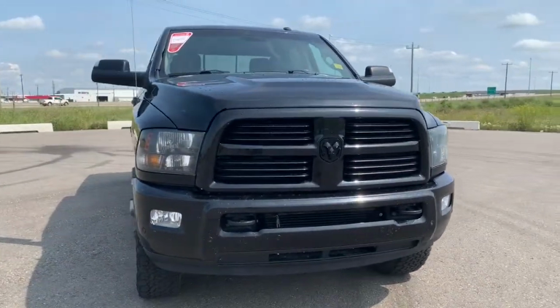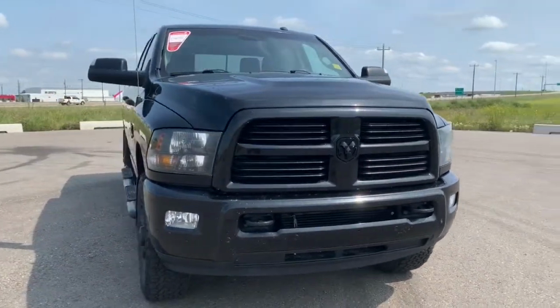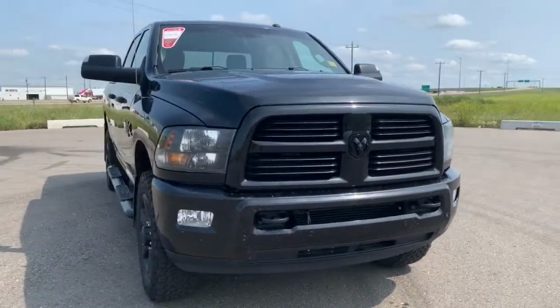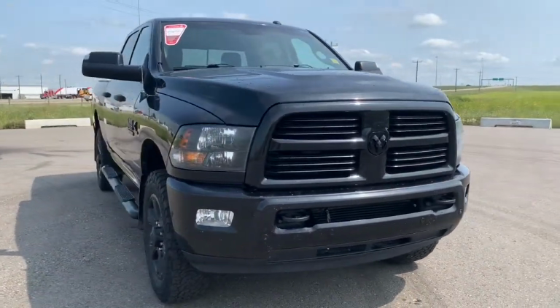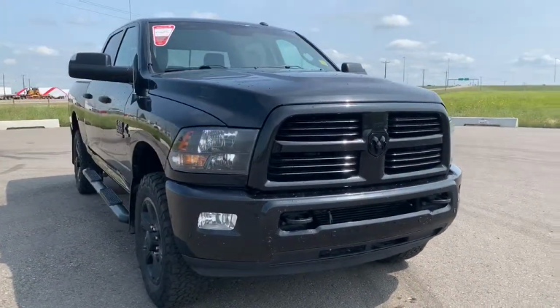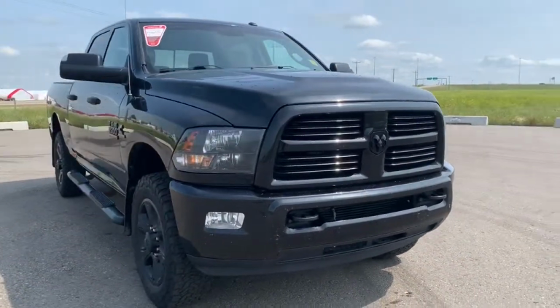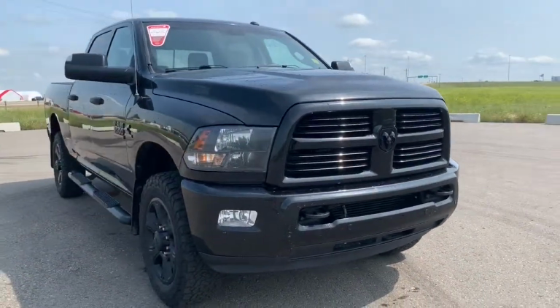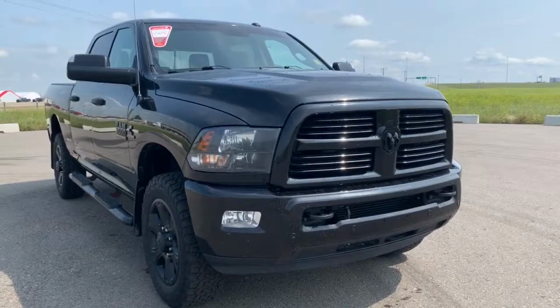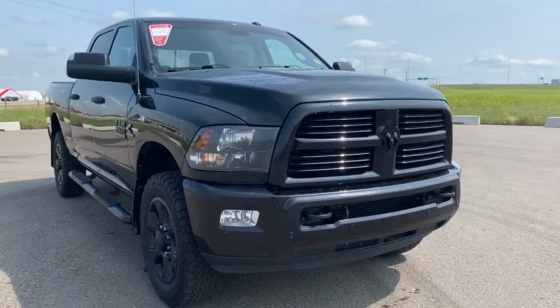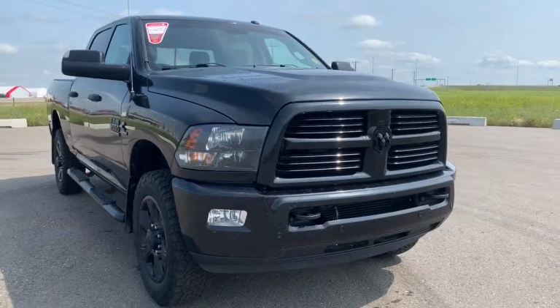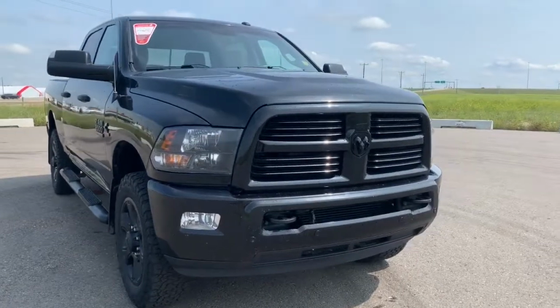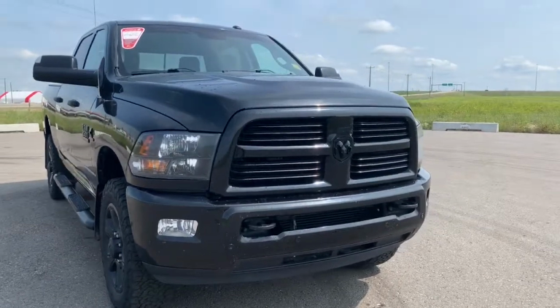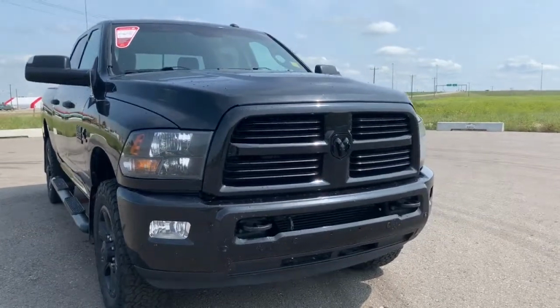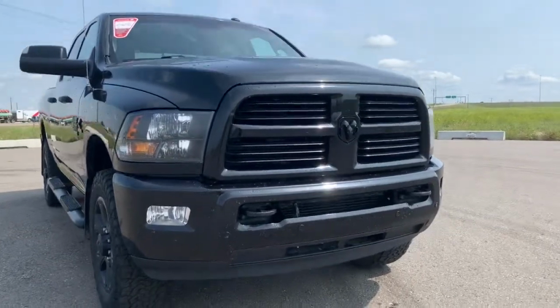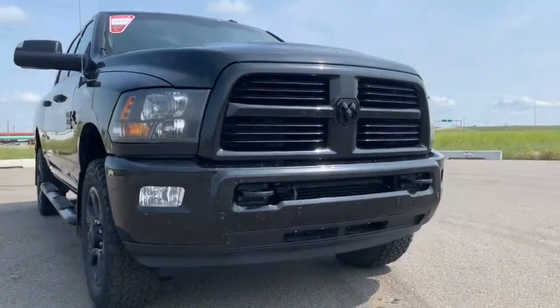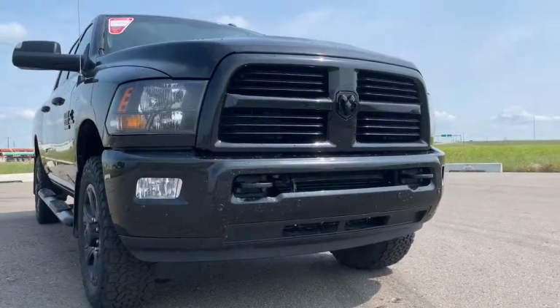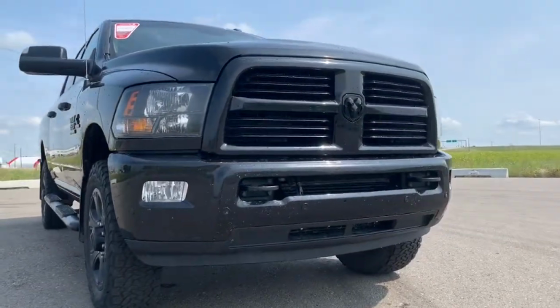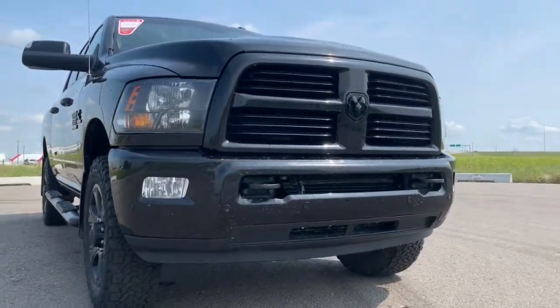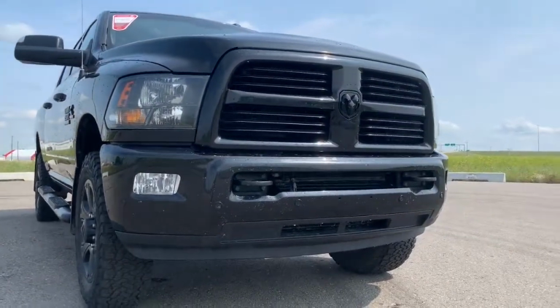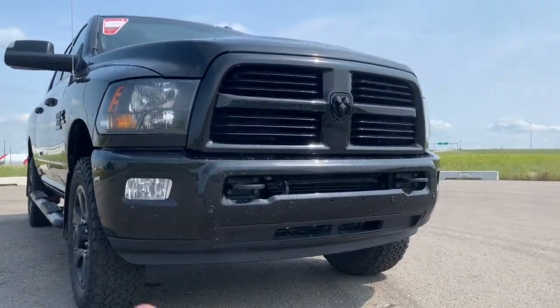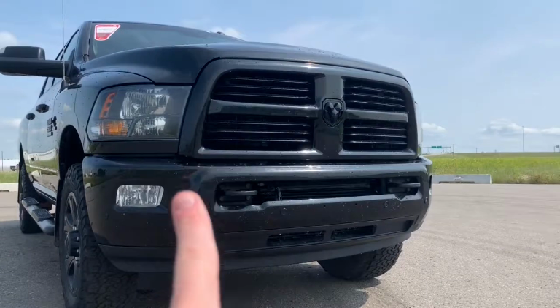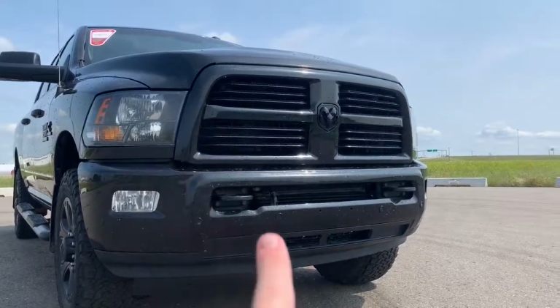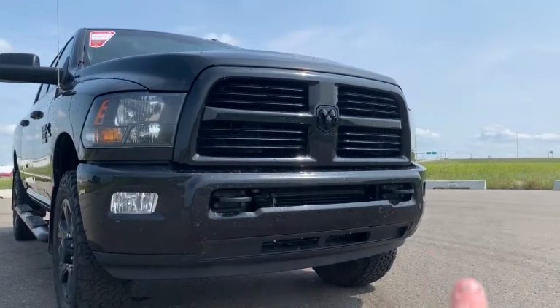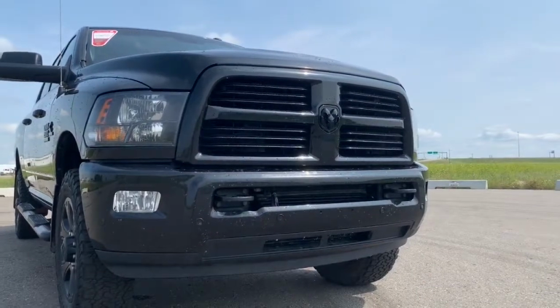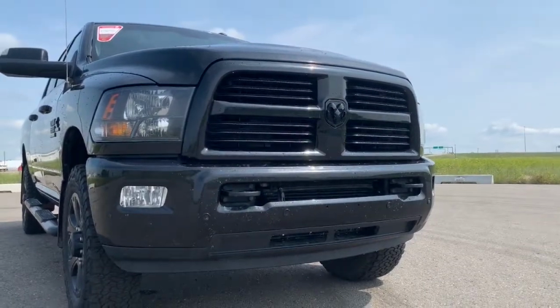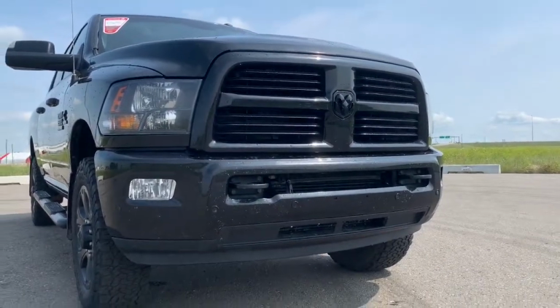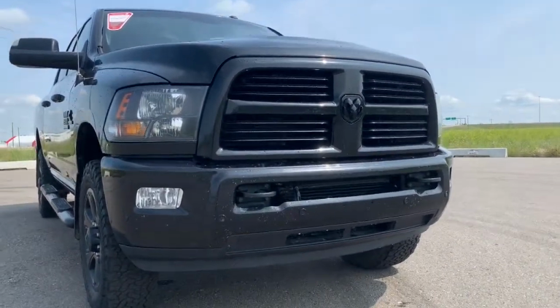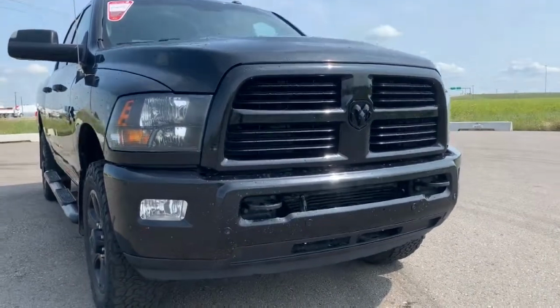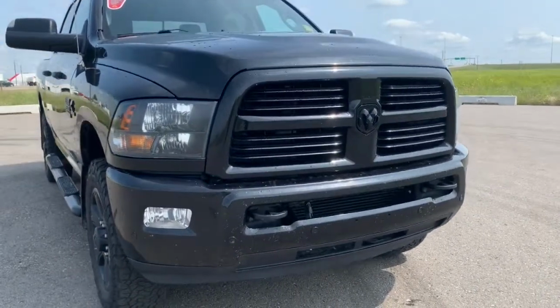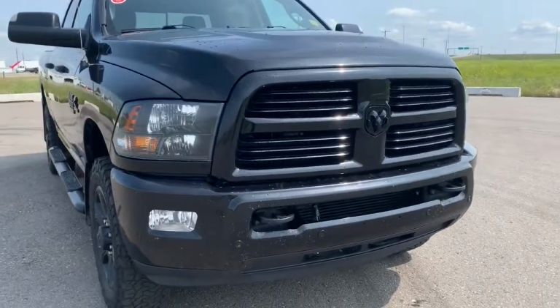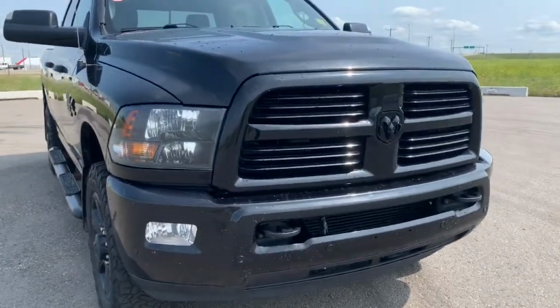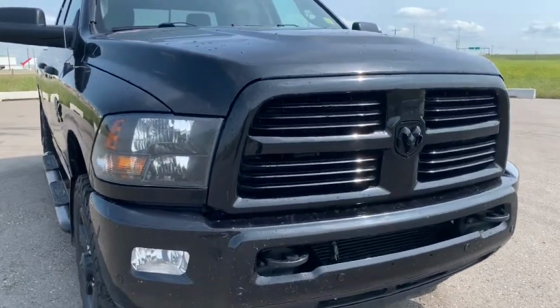All of the accents are blacked out within the grille, rims, and badging. It also has front parking sensors — those black dots are for your park assist. We'll go take a look at the engine.